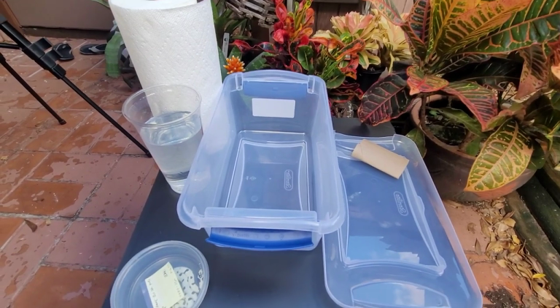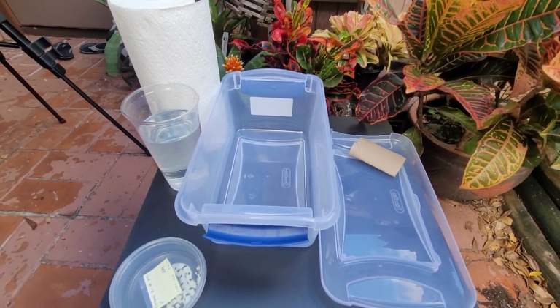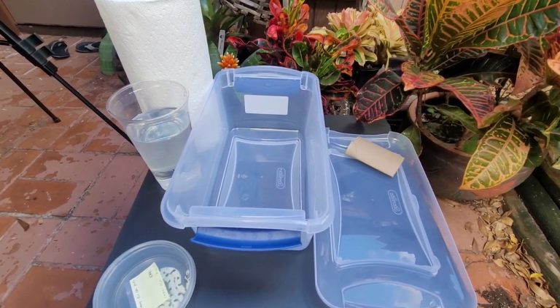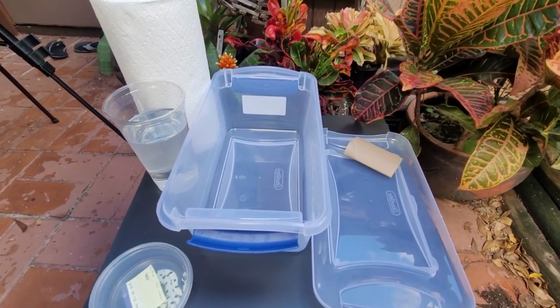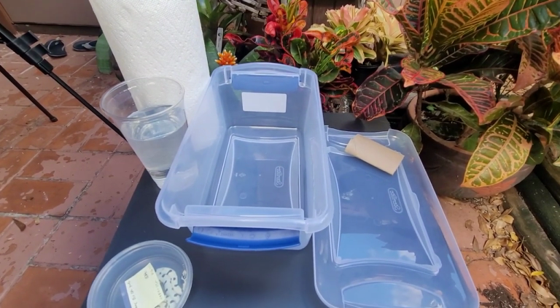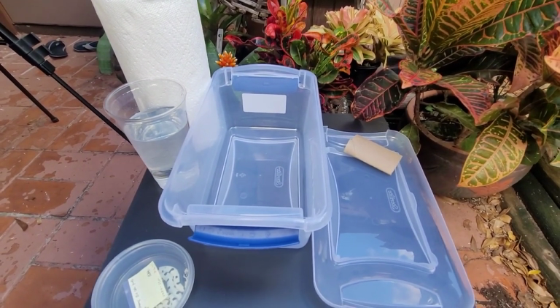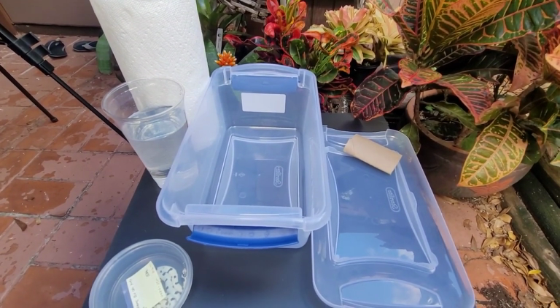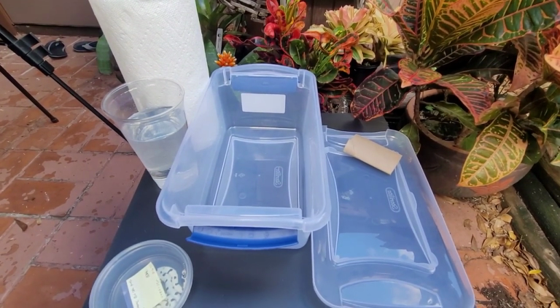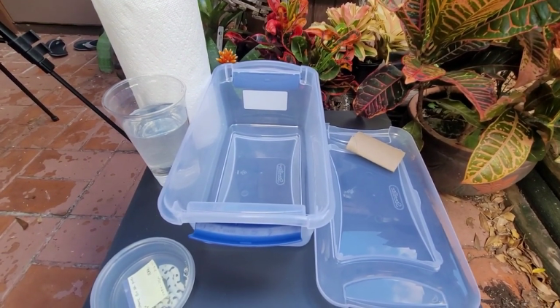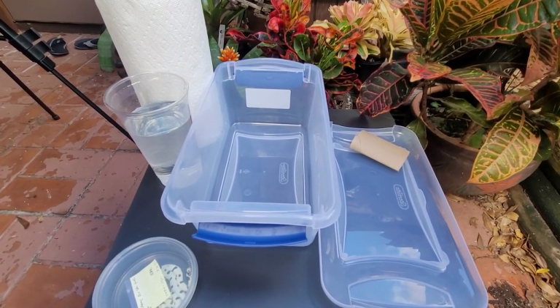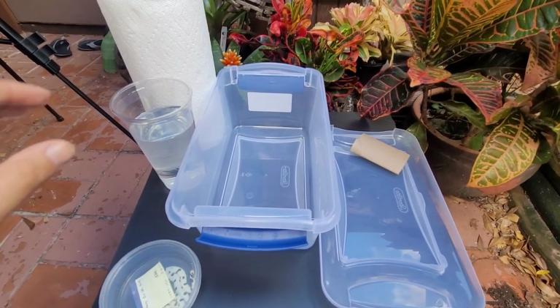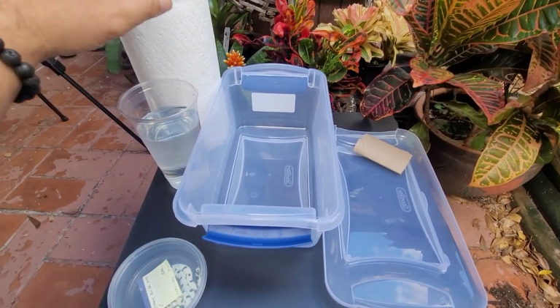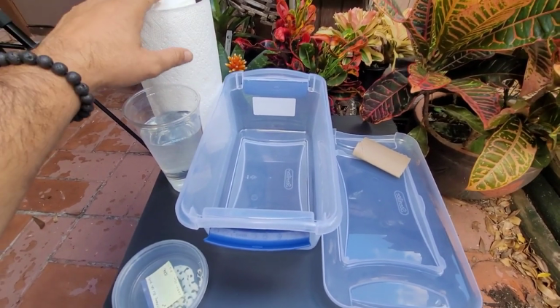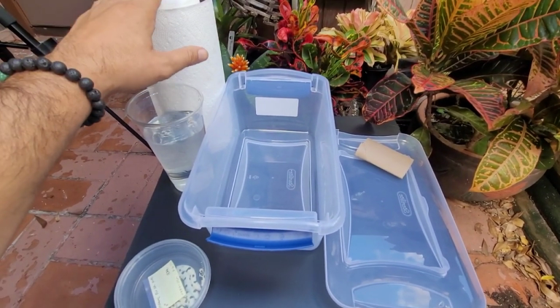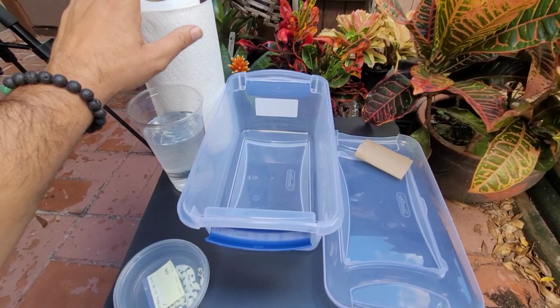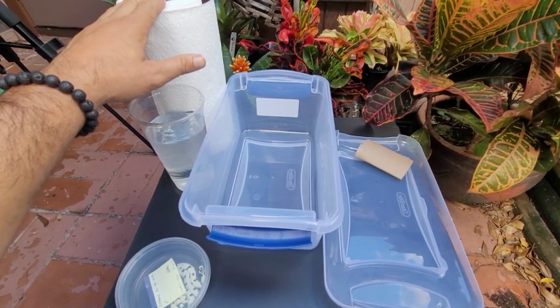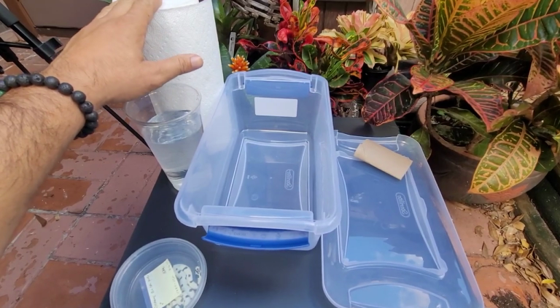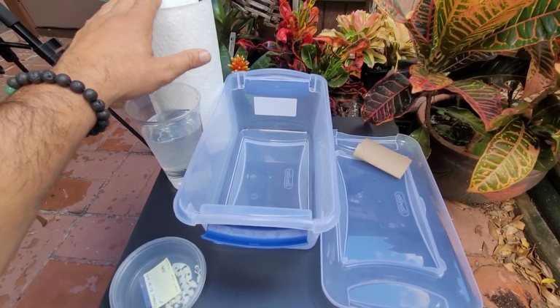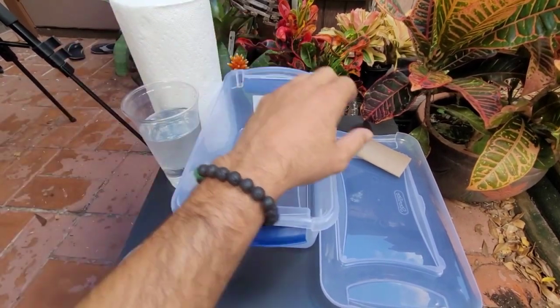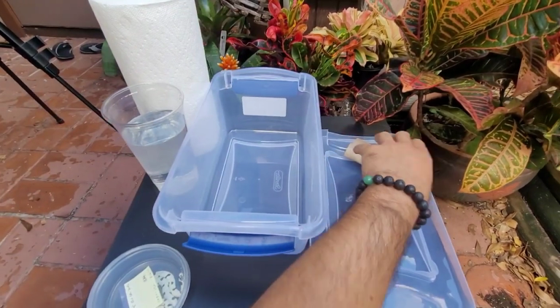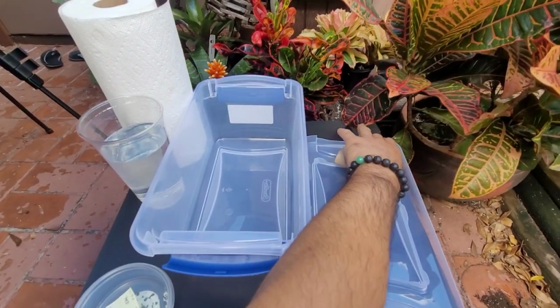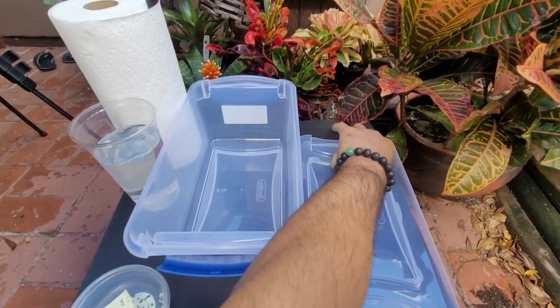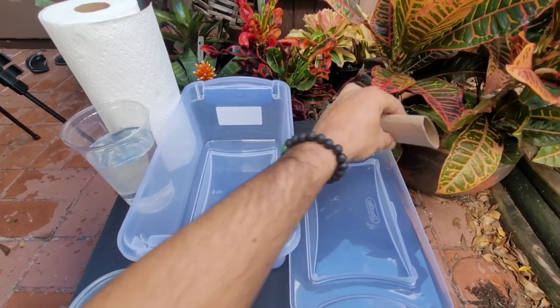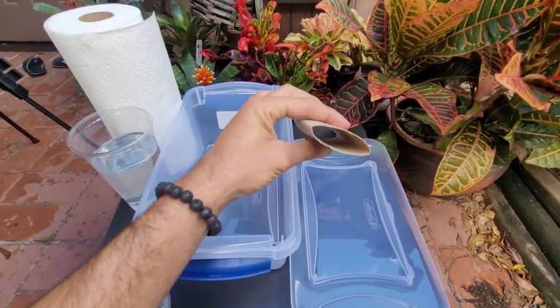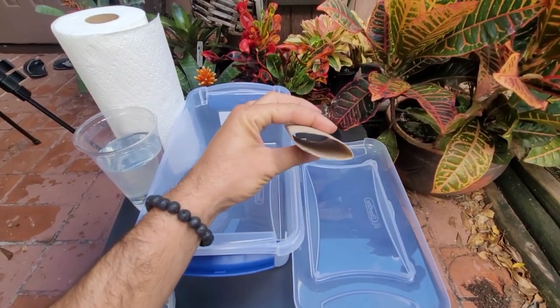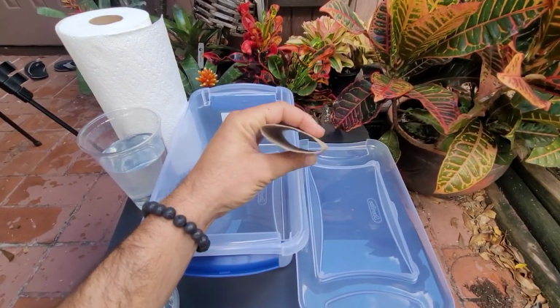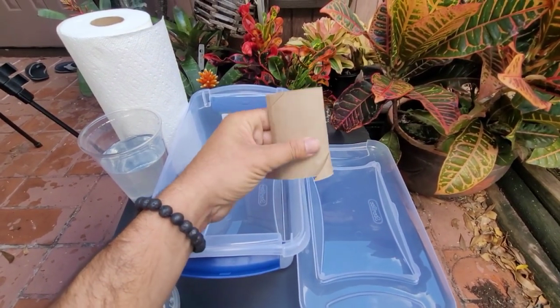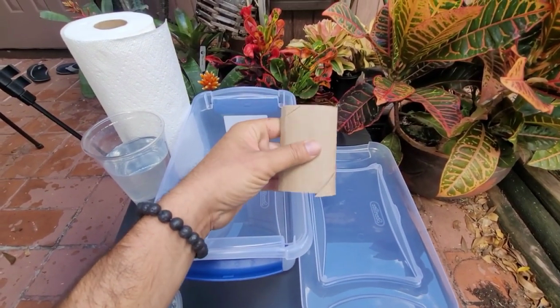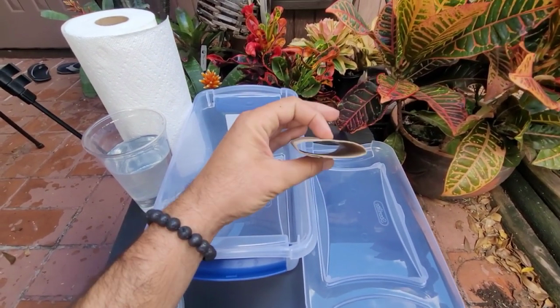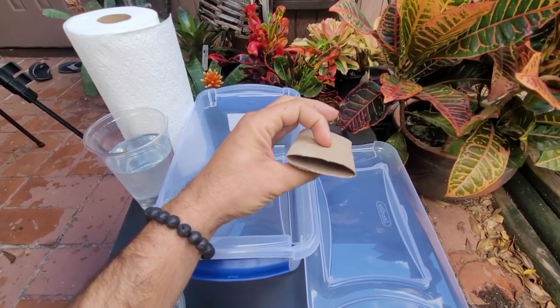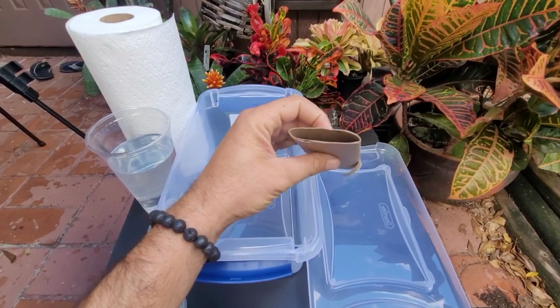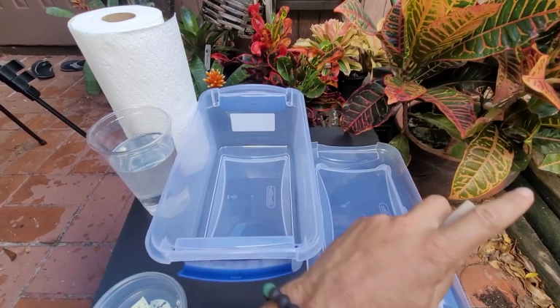So for this setup, it's going to be really, really simple. Just using some paper towel, and I'm going to use this toilet paper roll folded as a little hide.